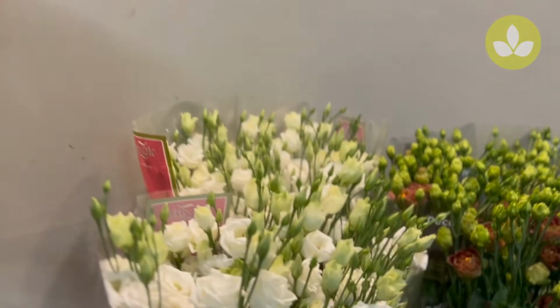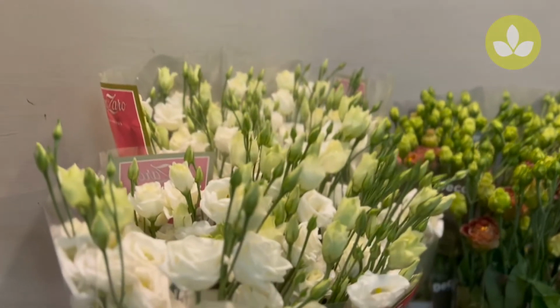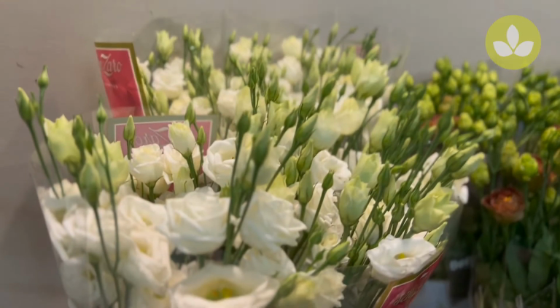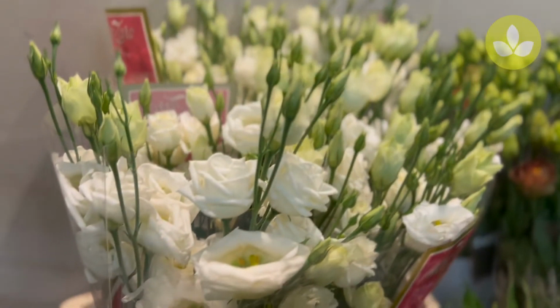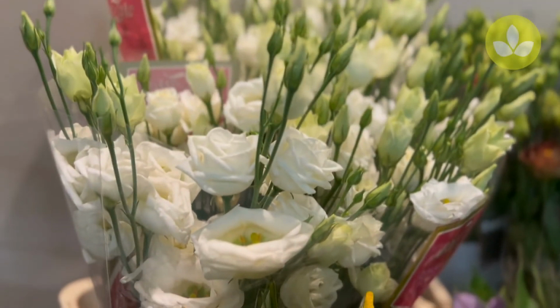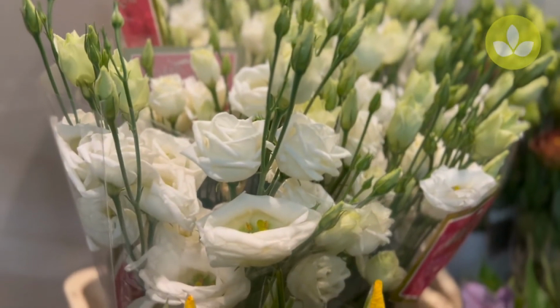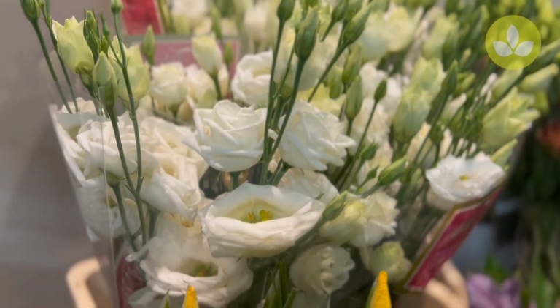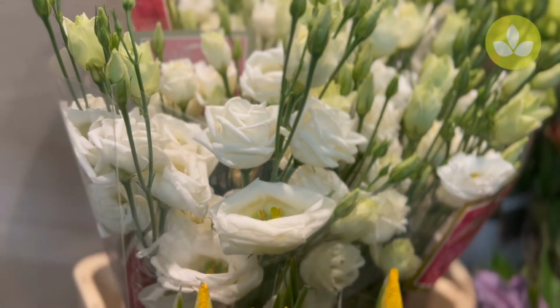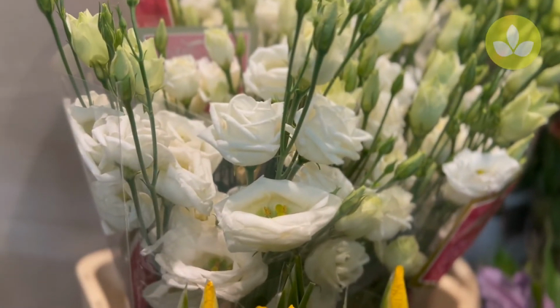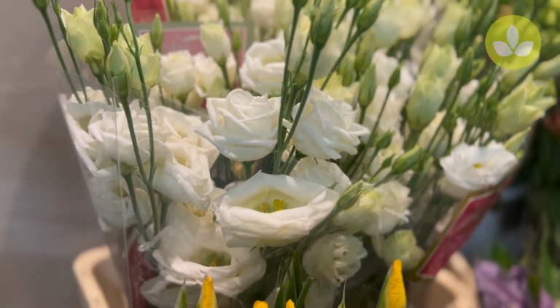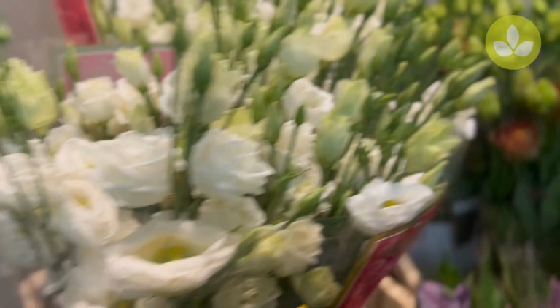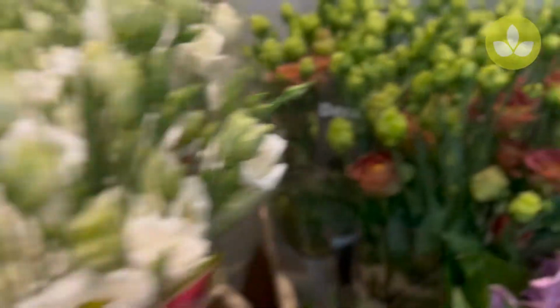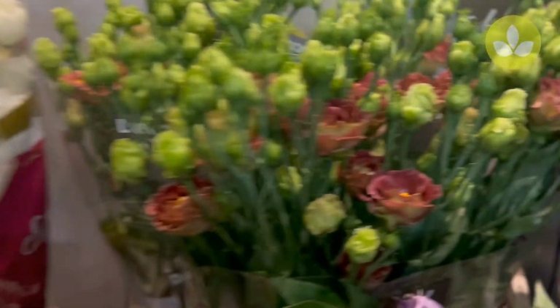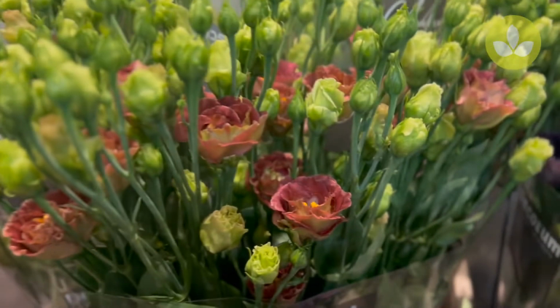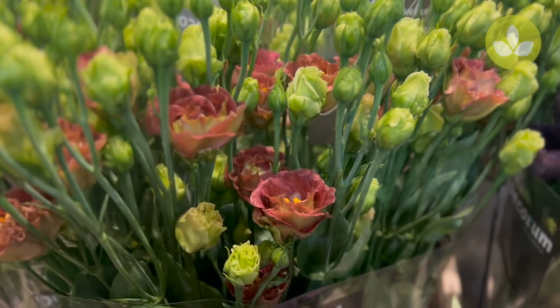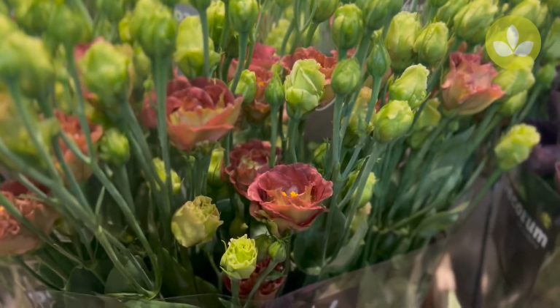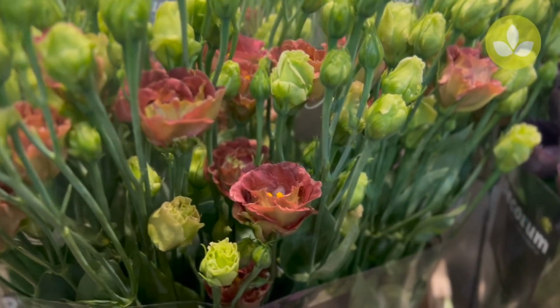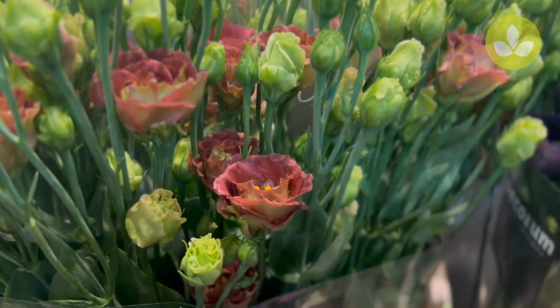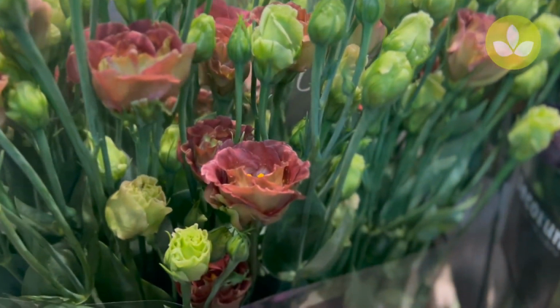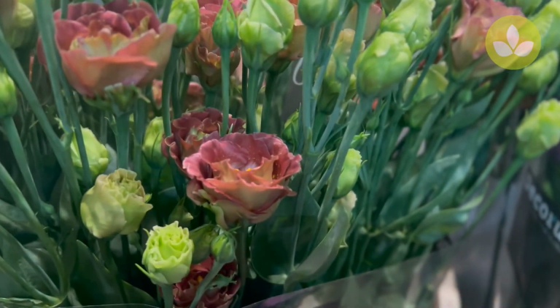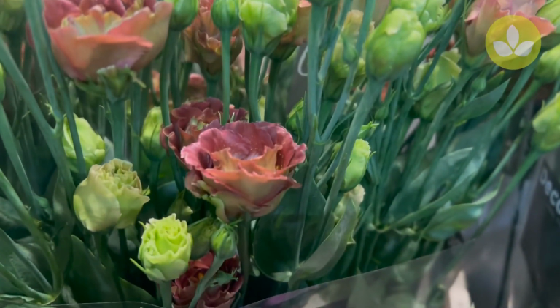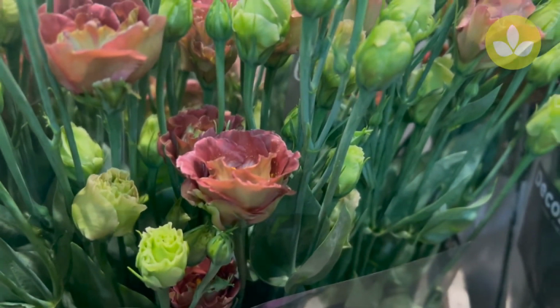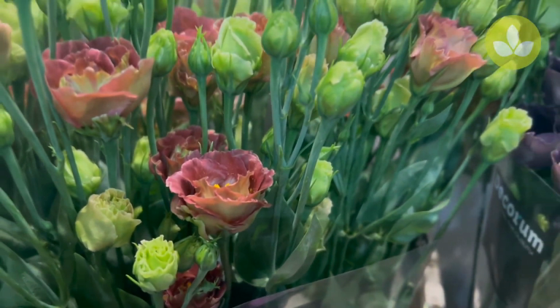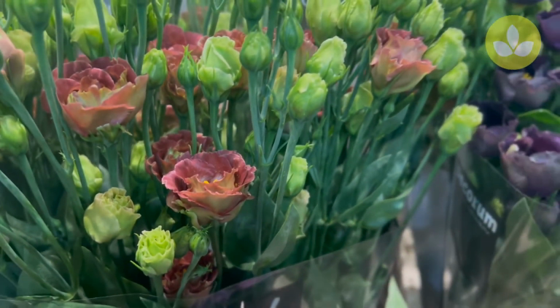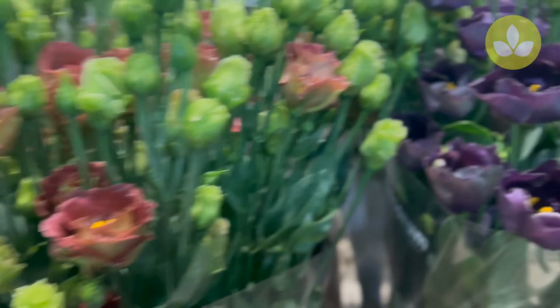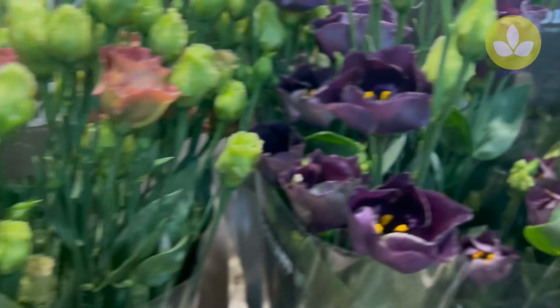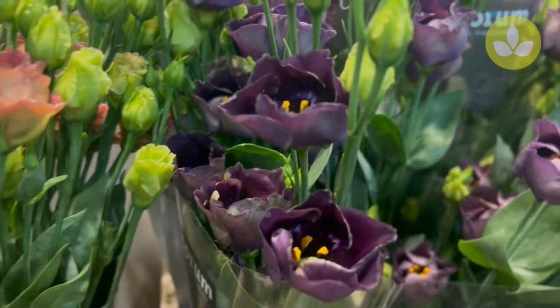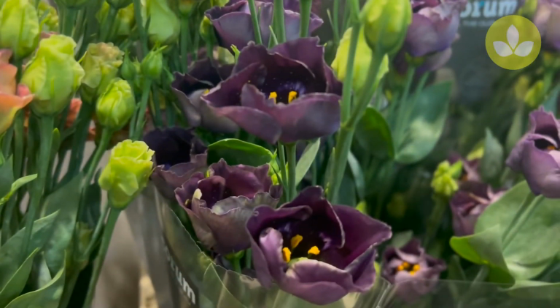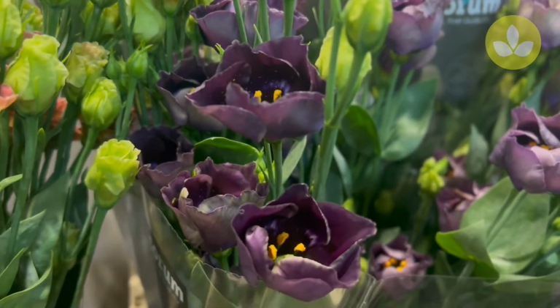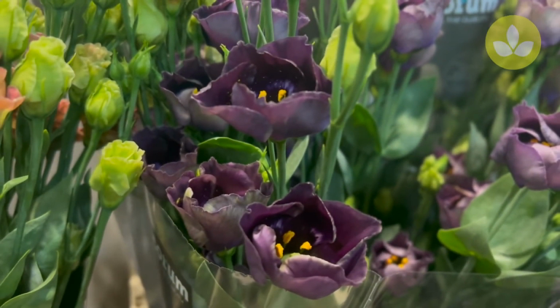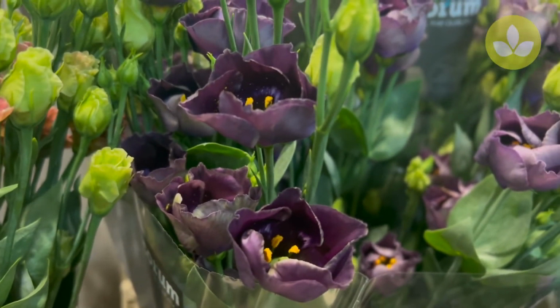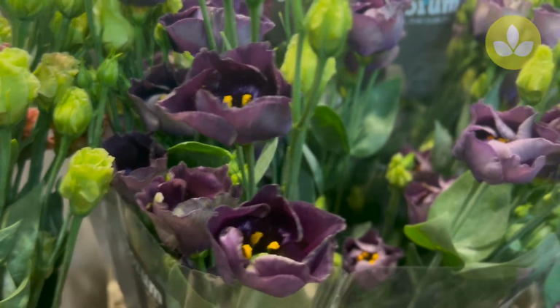Then we have for you Eustoma Roseanne White. This is Roseanne Deep Brown — beautiful color. Then we have Eustoma Bohemian Black.